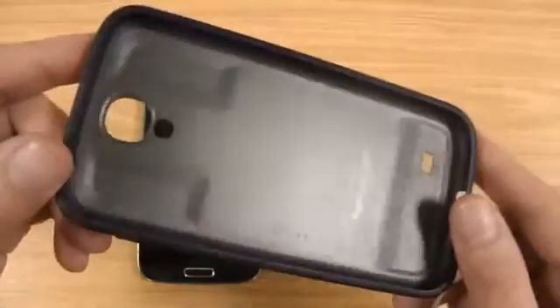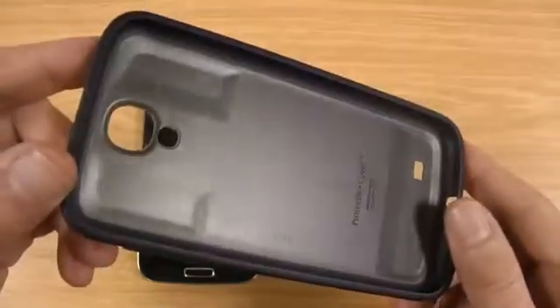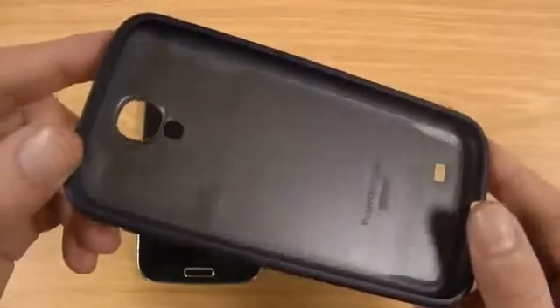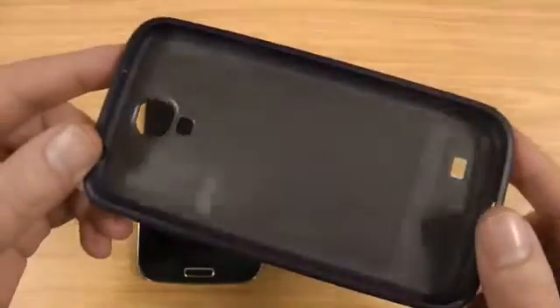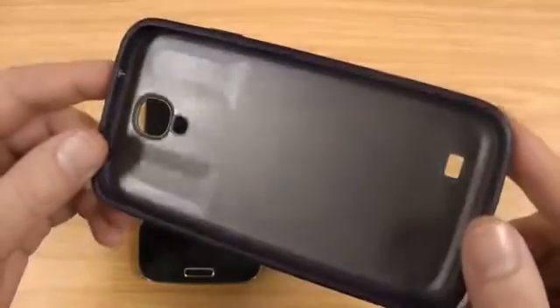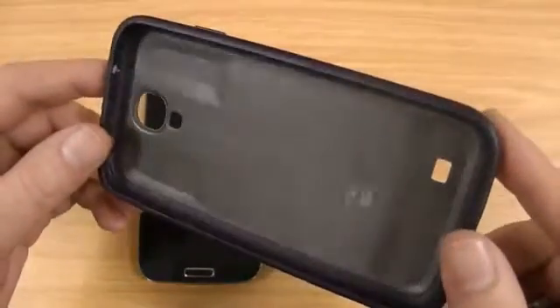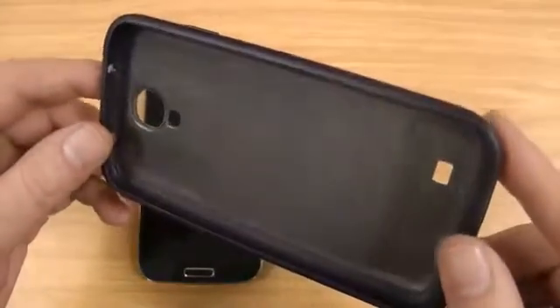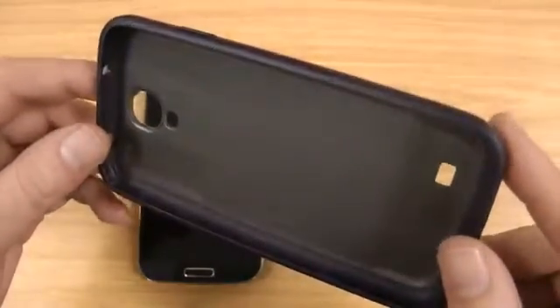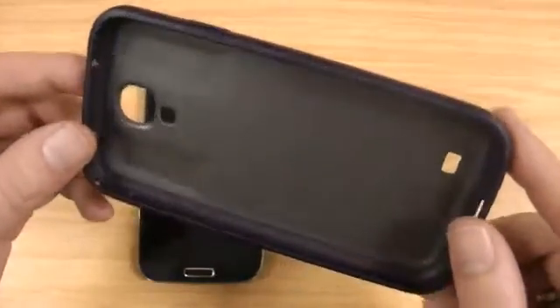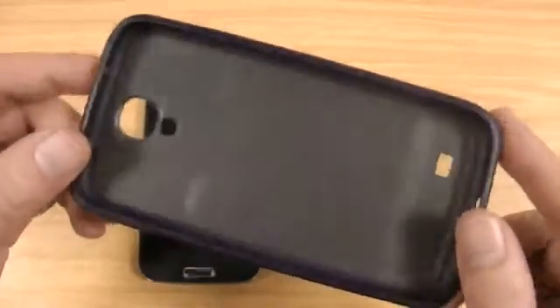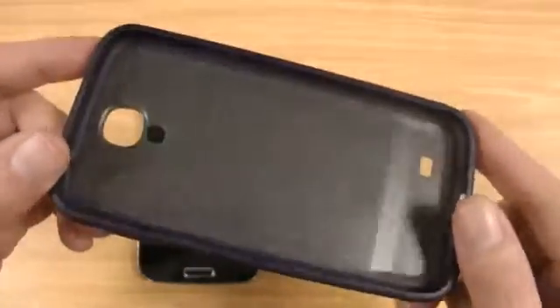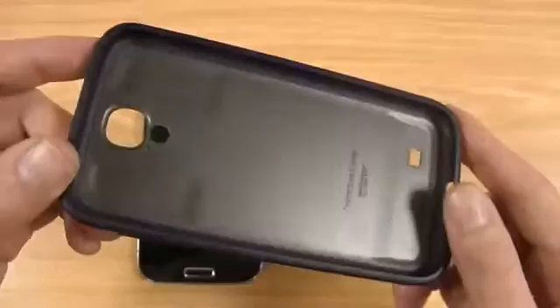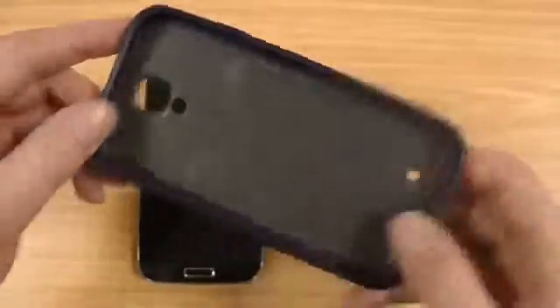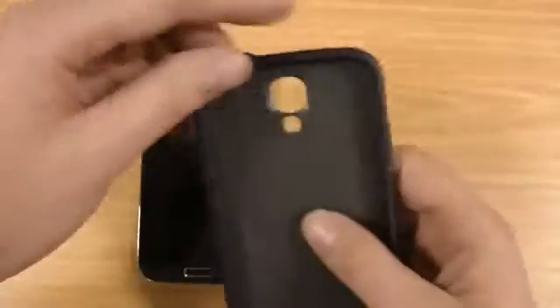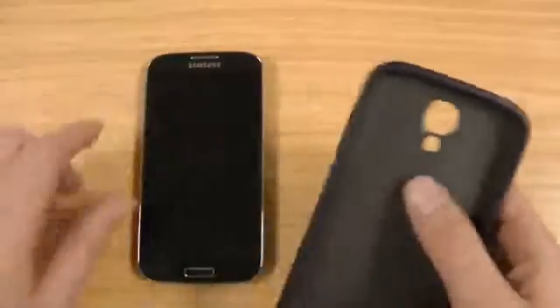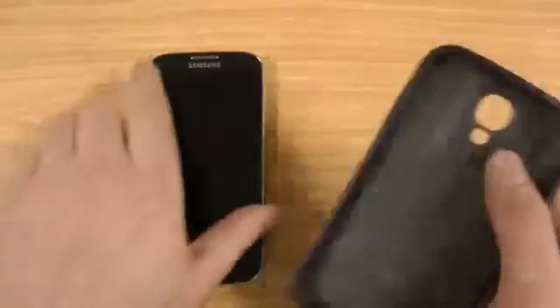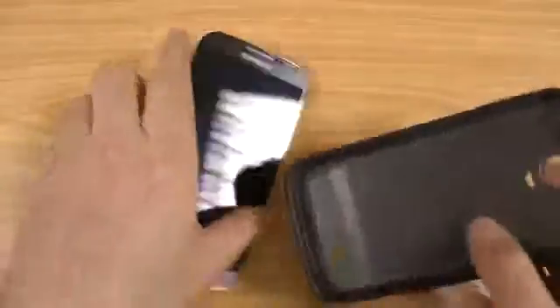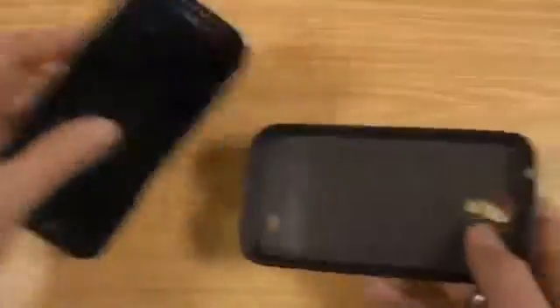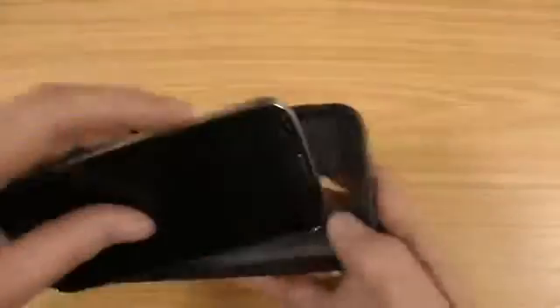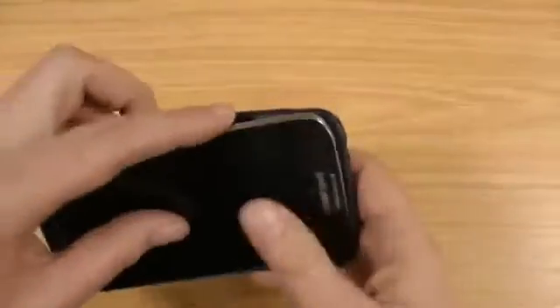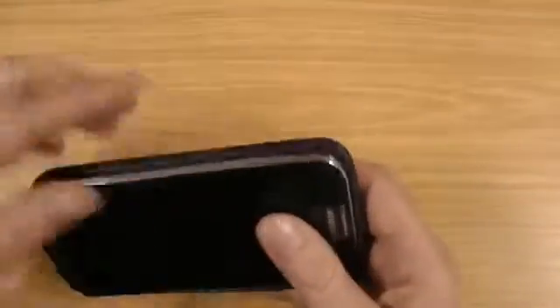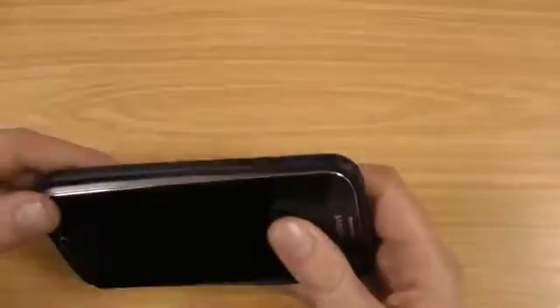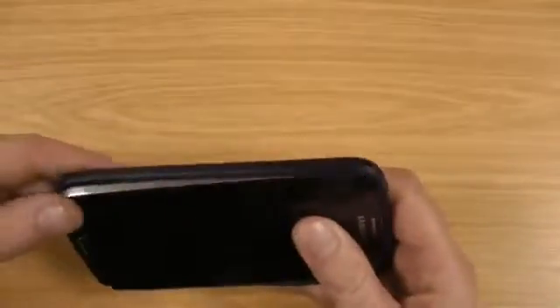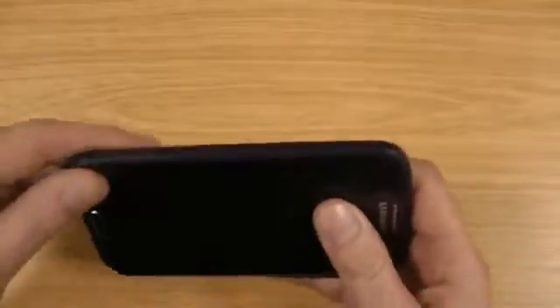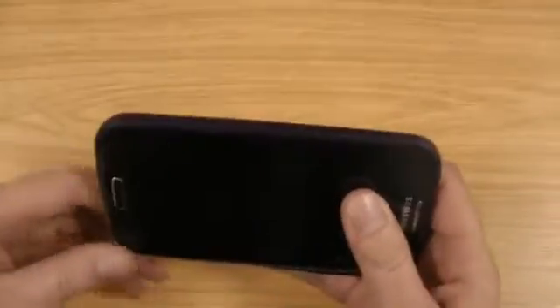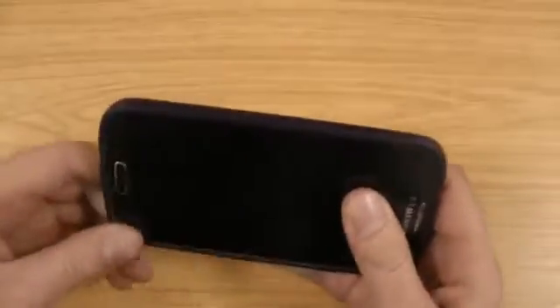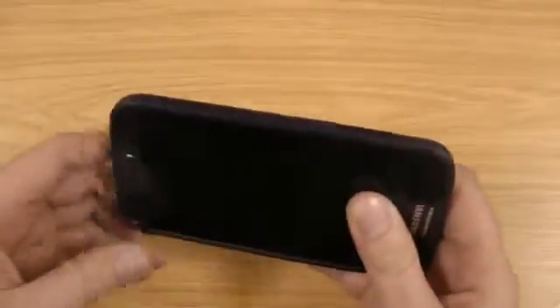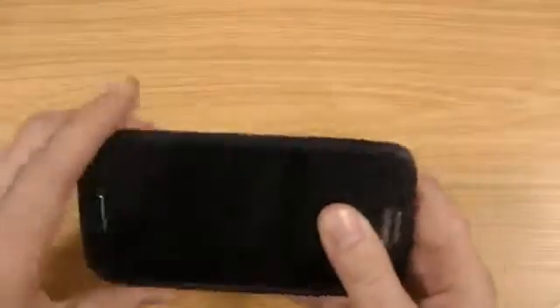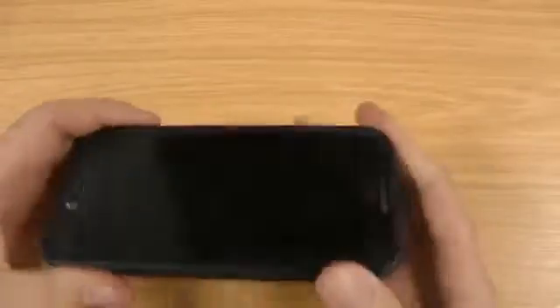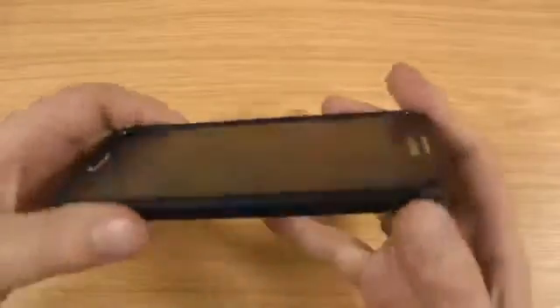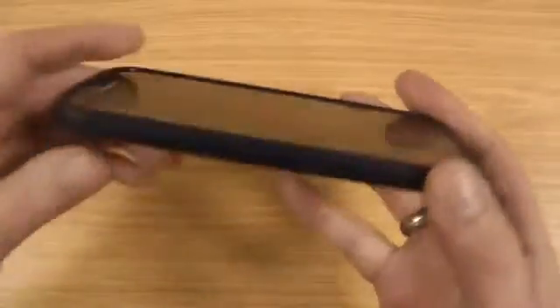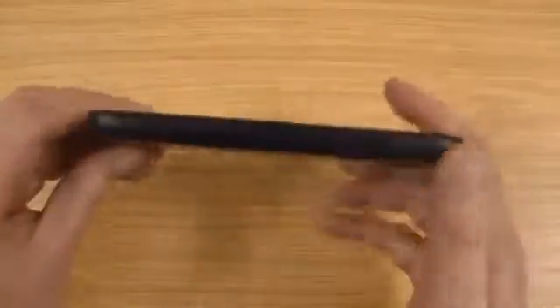So without even putting it on, you know it's going to be good fitment. A little bit boring on the inside, but not that you see that anyway. I've been using this all day now and I've really enjoyed using it. It's a really nice case.